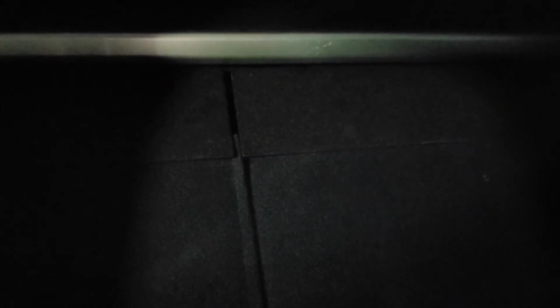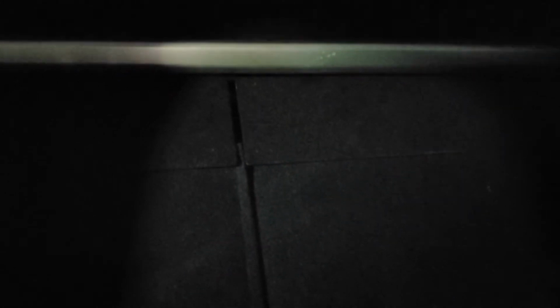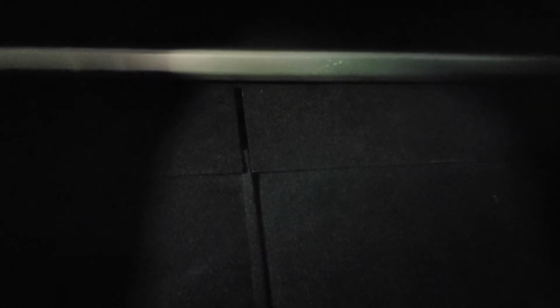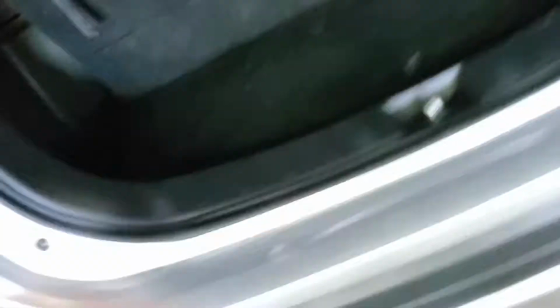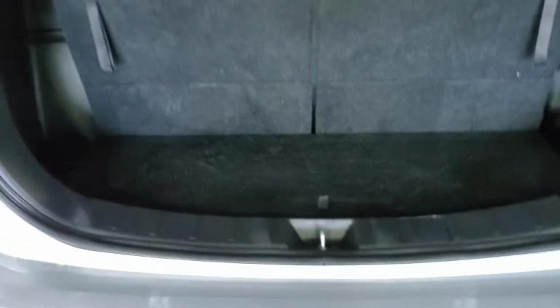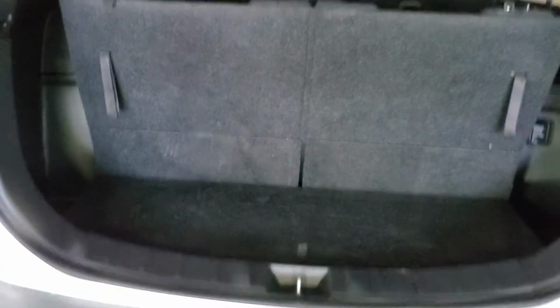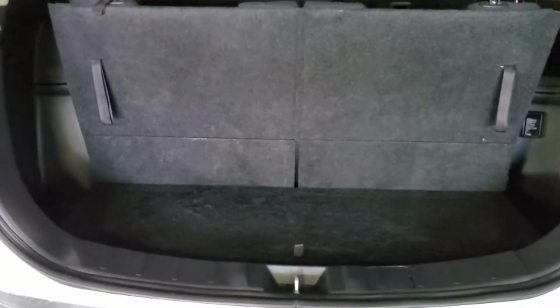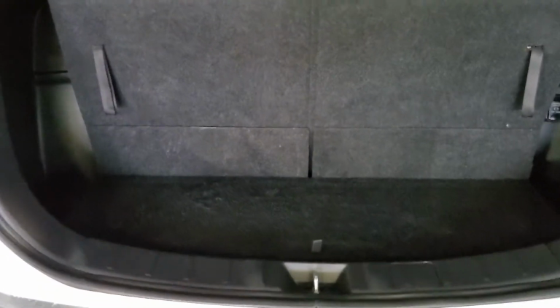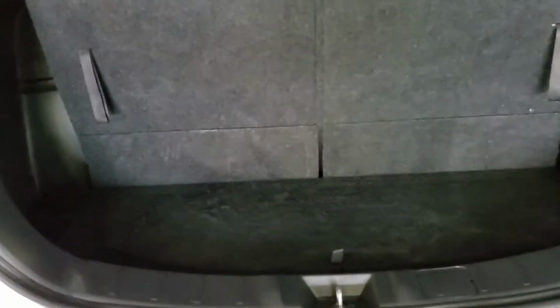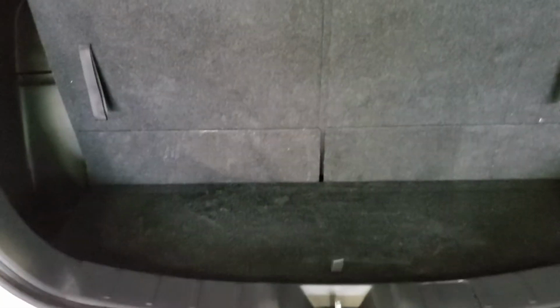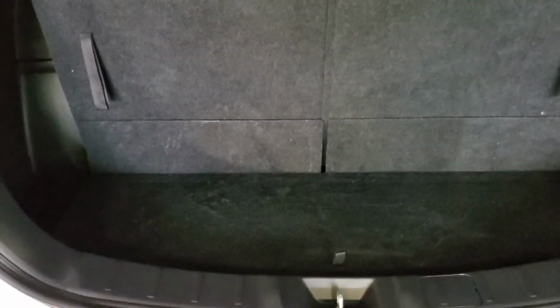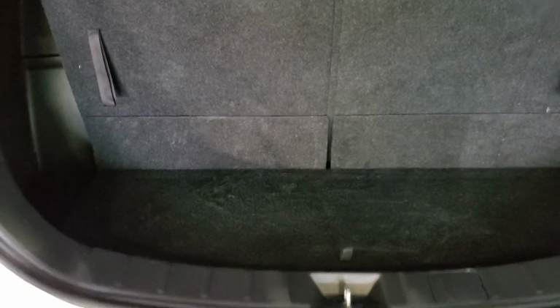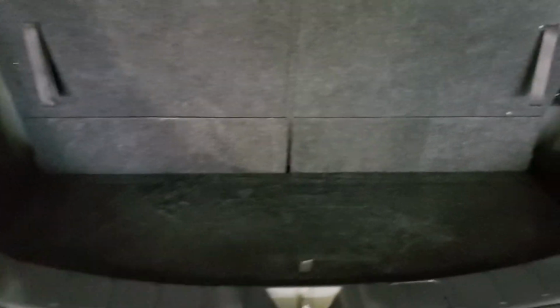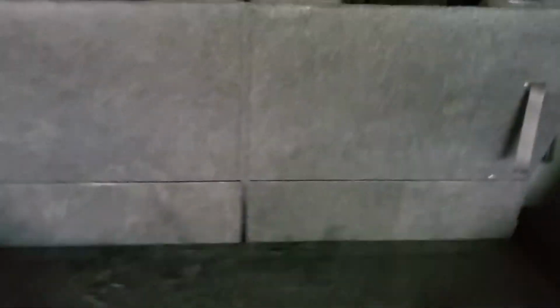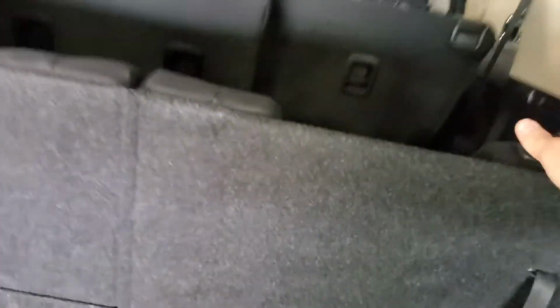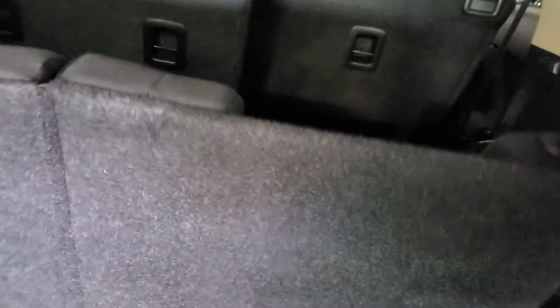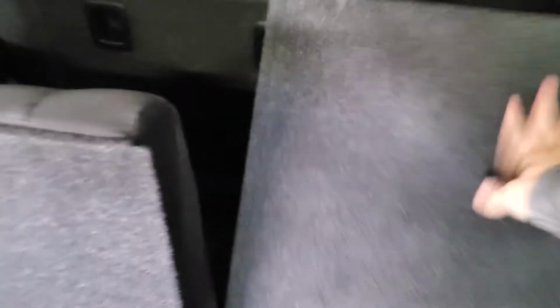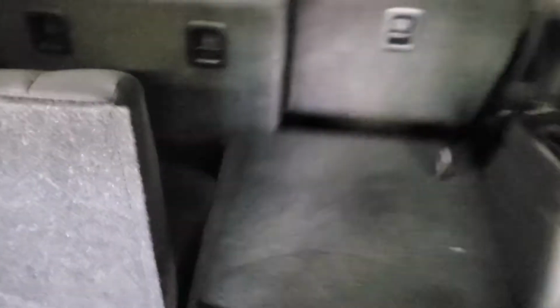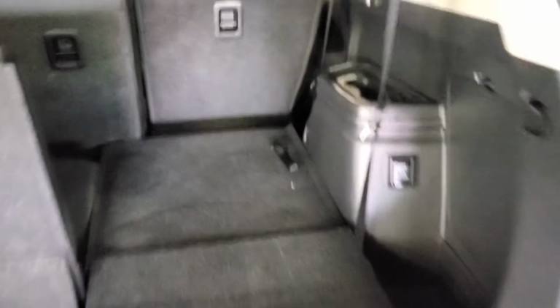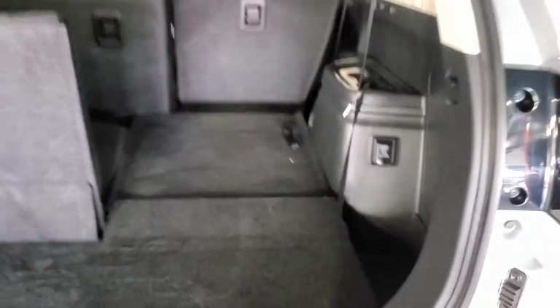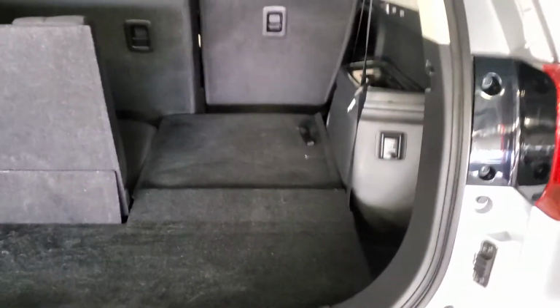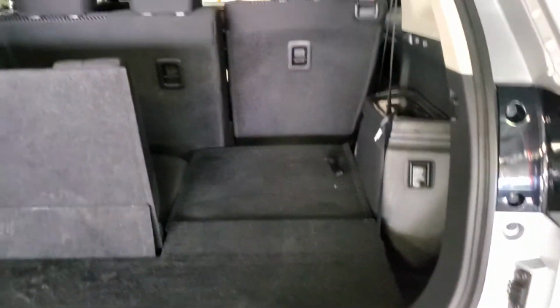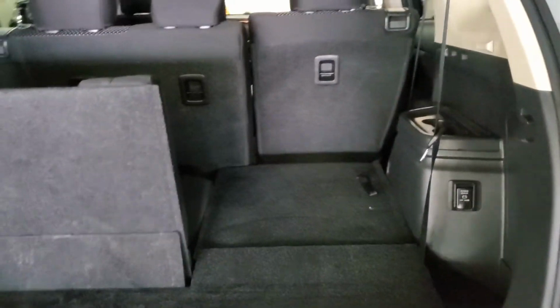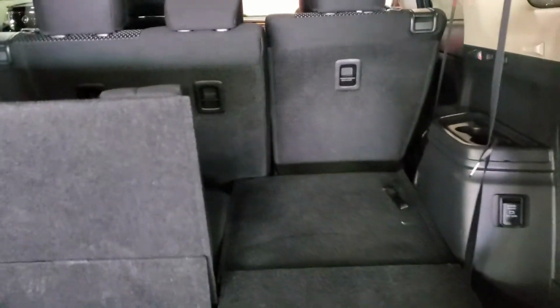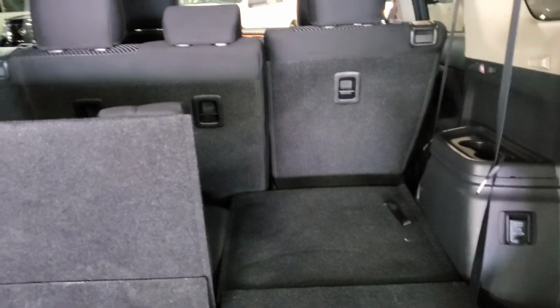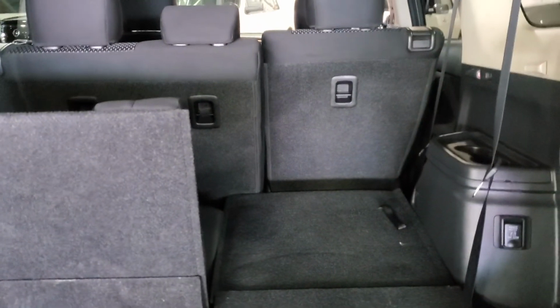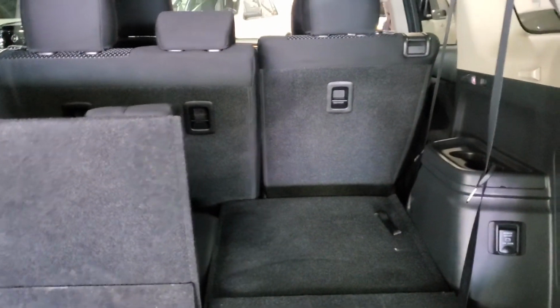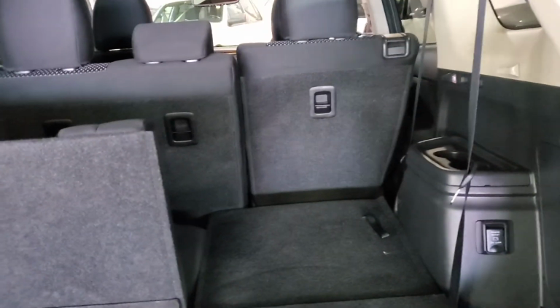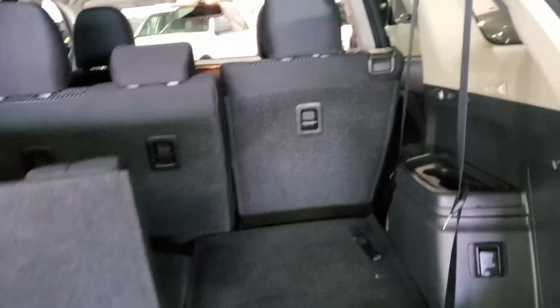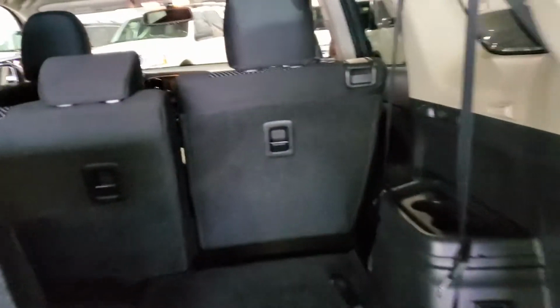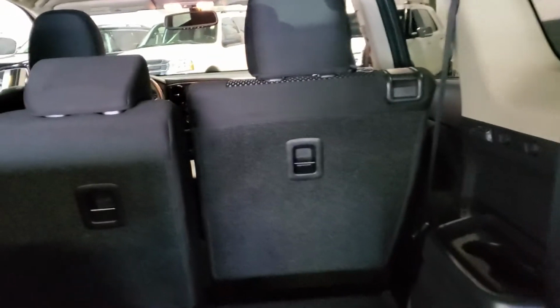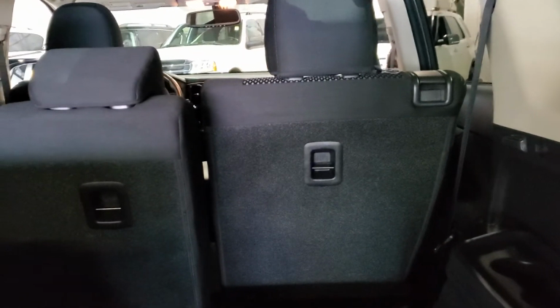Let's open up the lift gate. Pop on the back here — you still have tons of room with the seats folded up. You can fold them down, so you got tons of room for whatever it may be: Costco, road trip, etc. You can fit many, many things in here. The middle row does fold down flat as well.